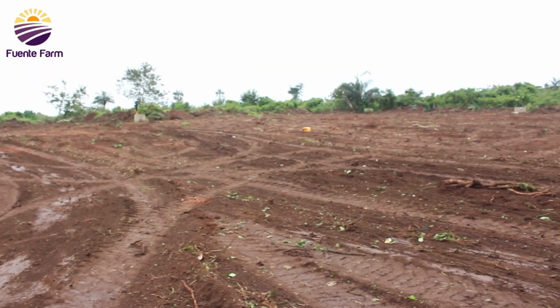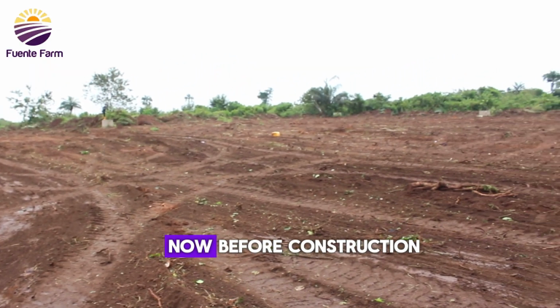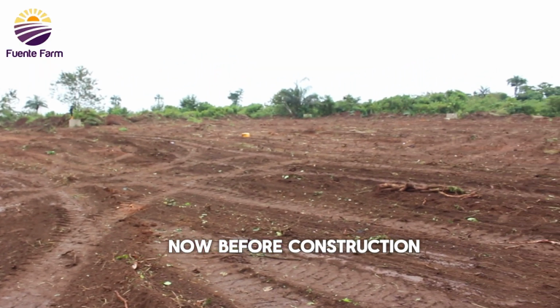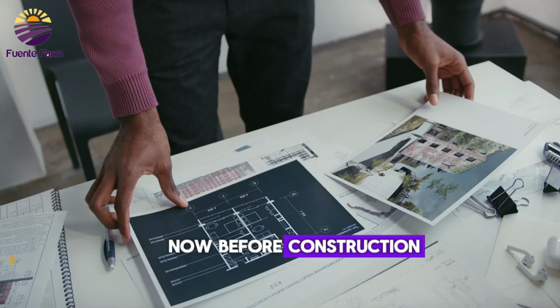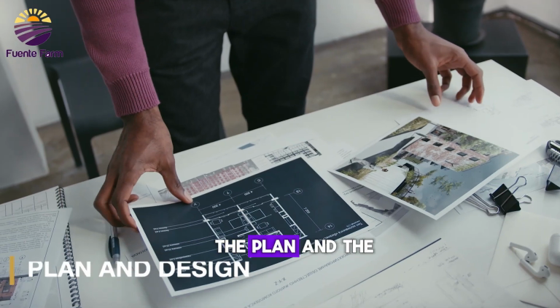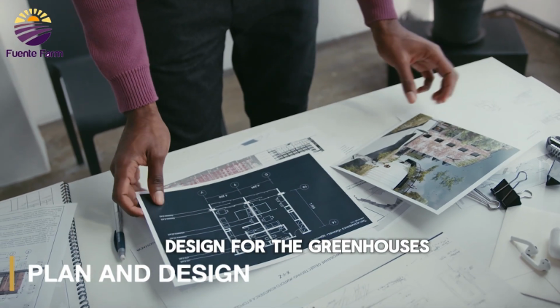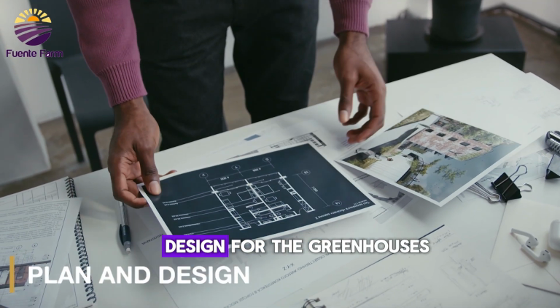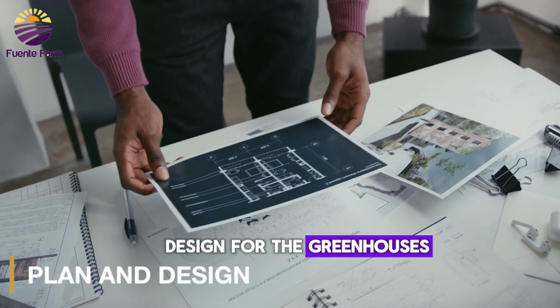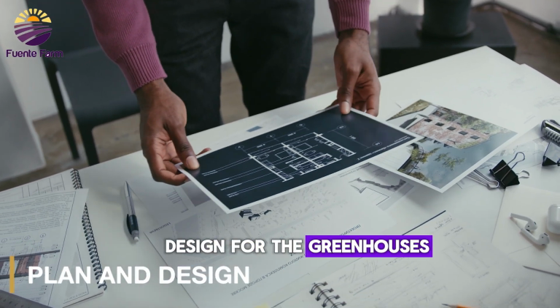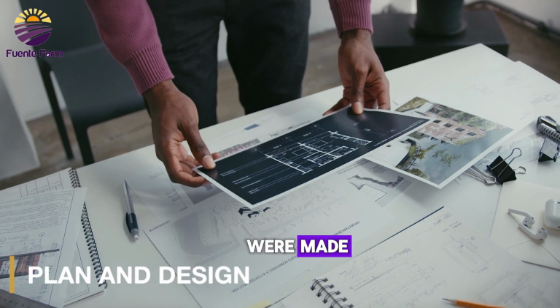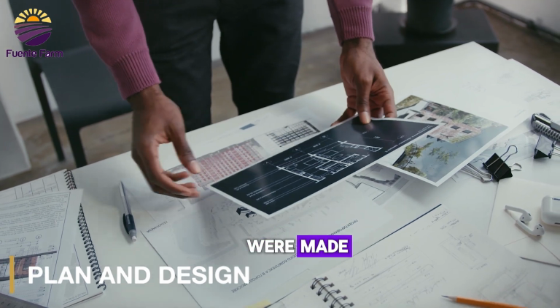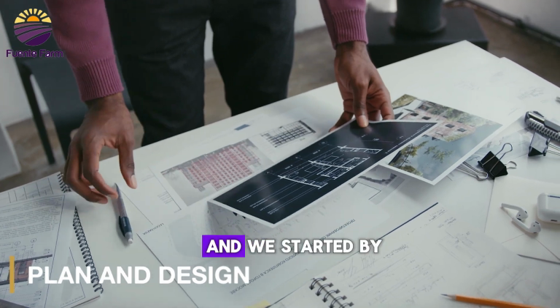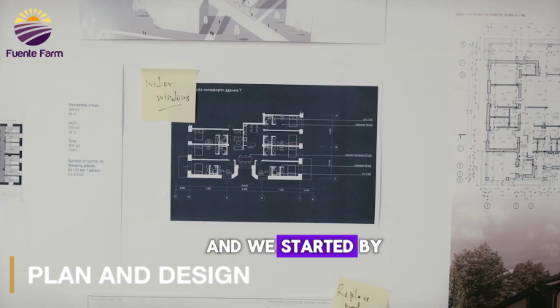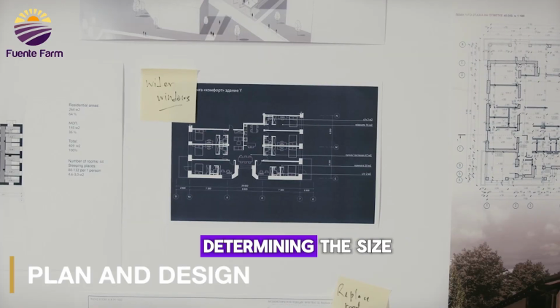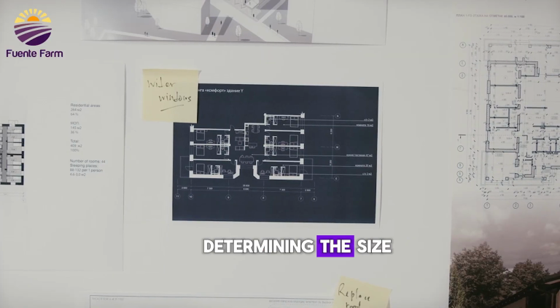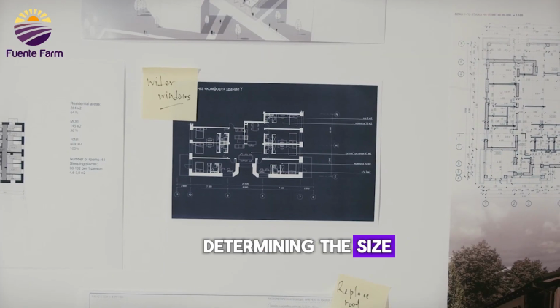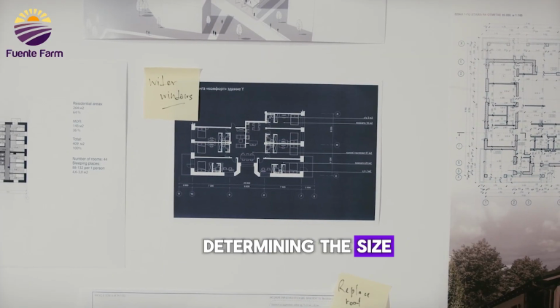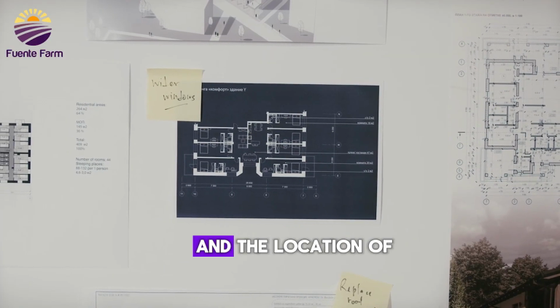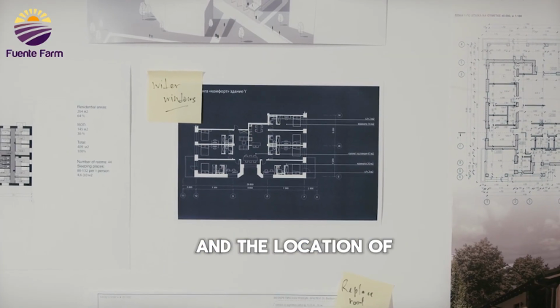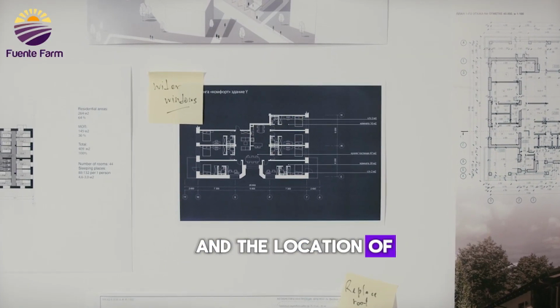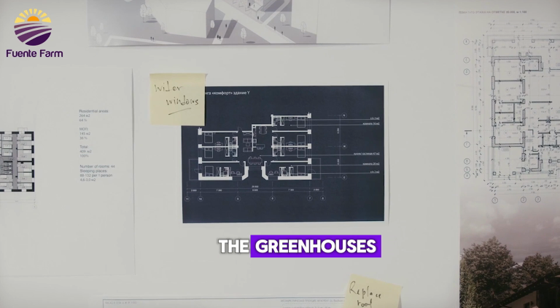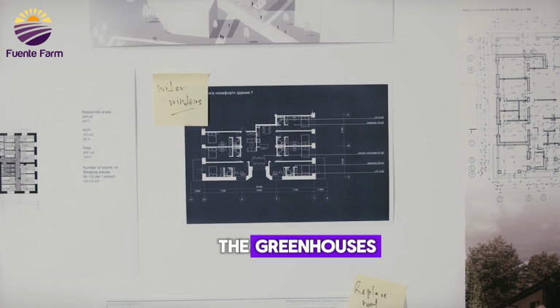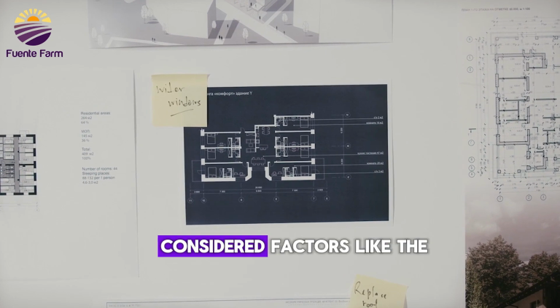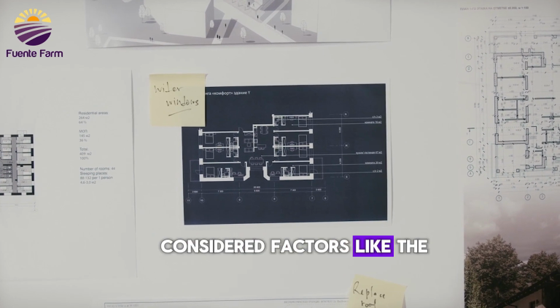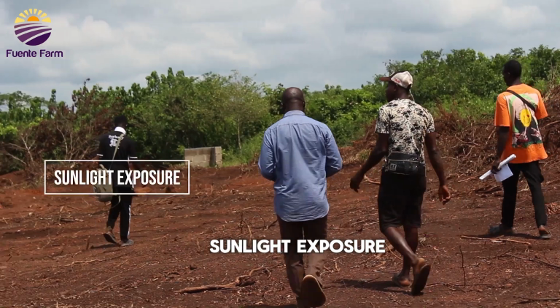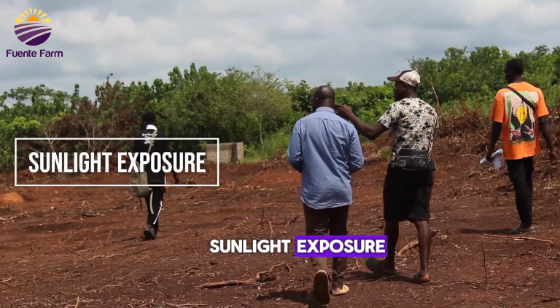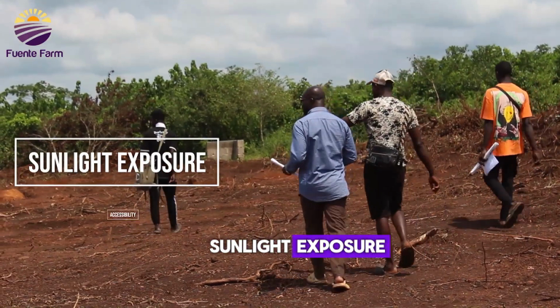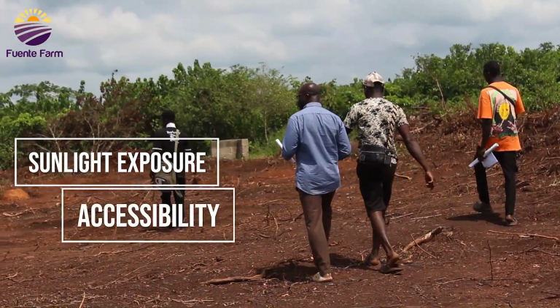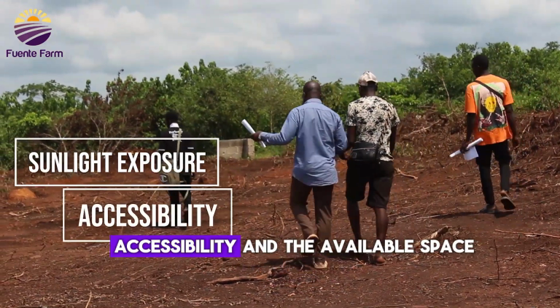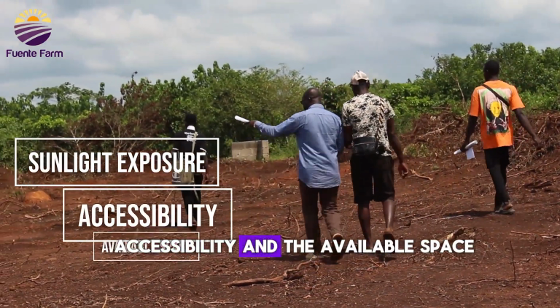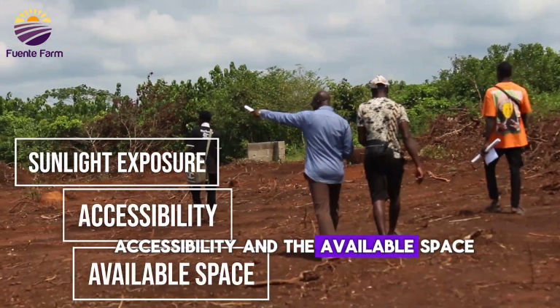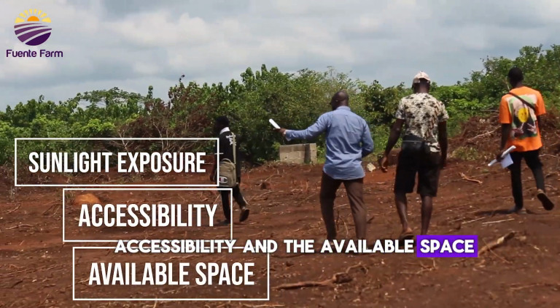Before construction, the plan and design for the greenhouses were made. We started by determining the size and location of the greenhouses, considering factors like sunlight exposure, accessibility, and the available space.